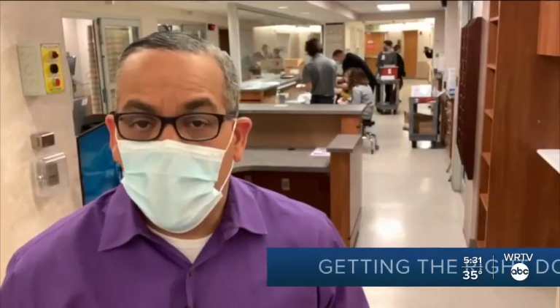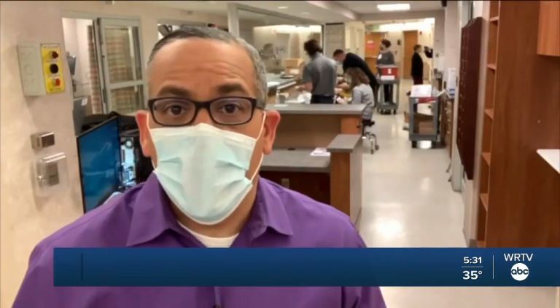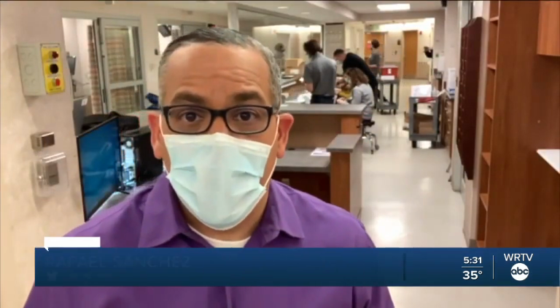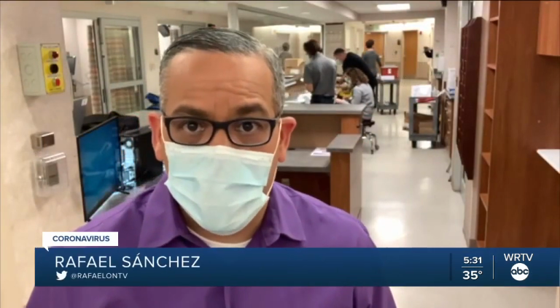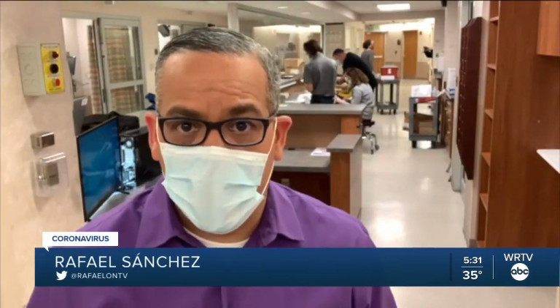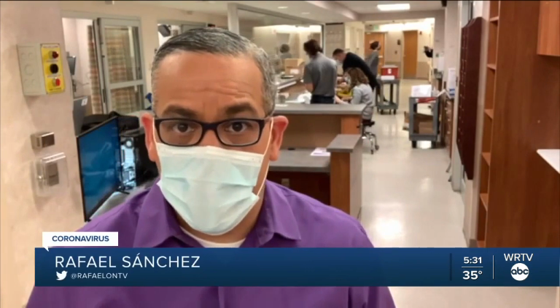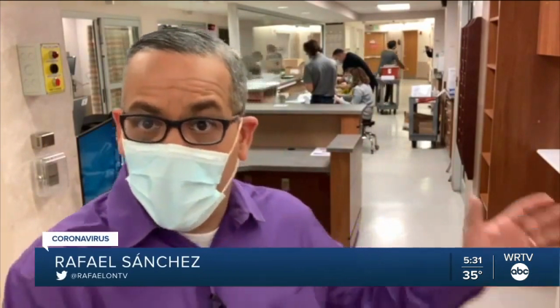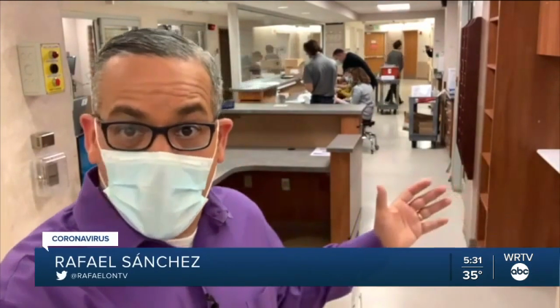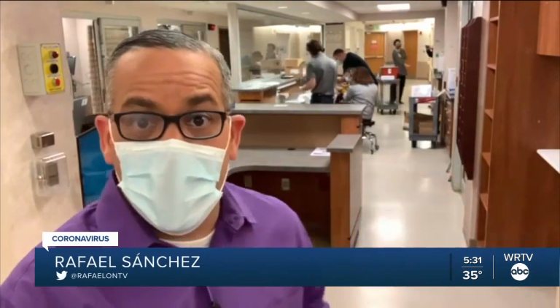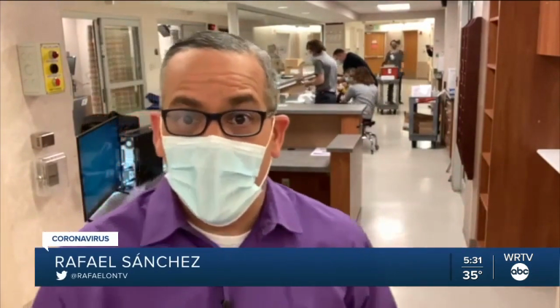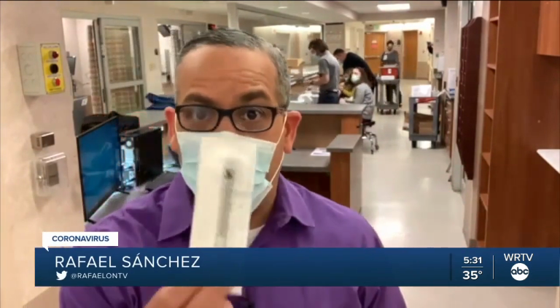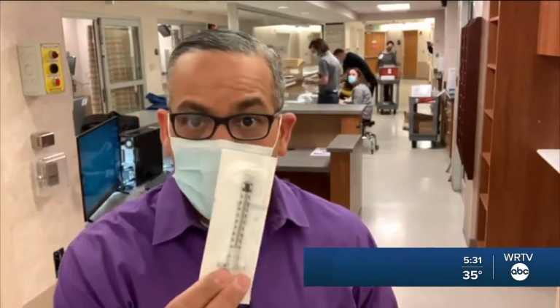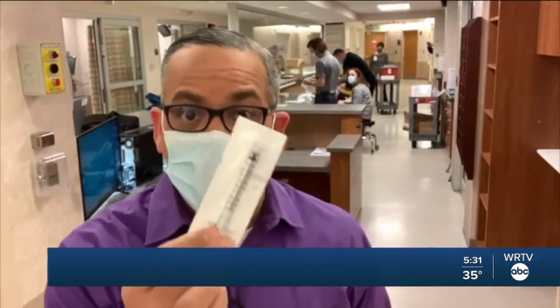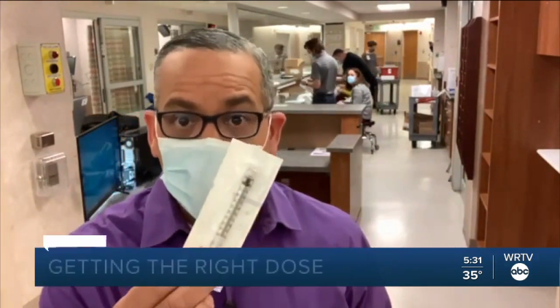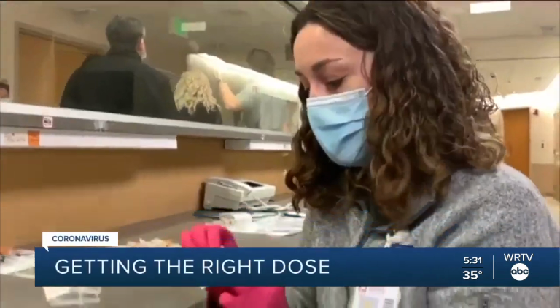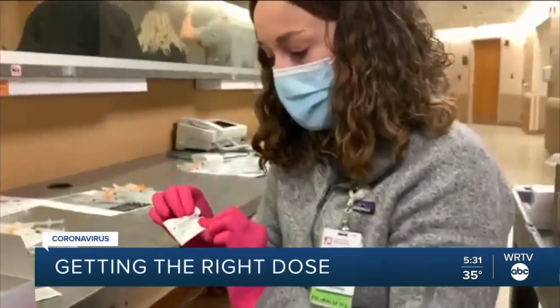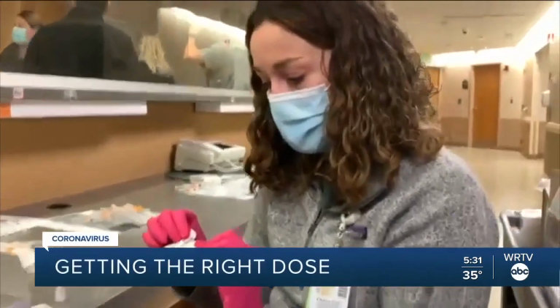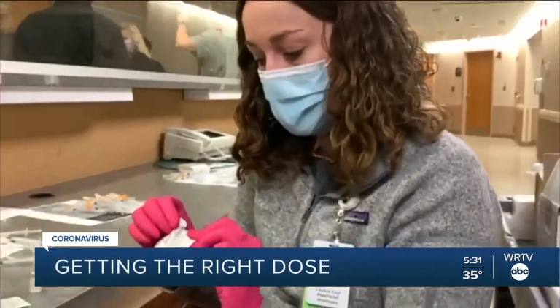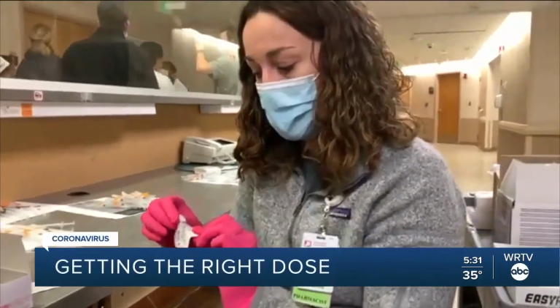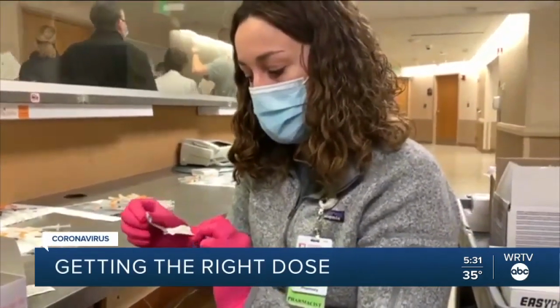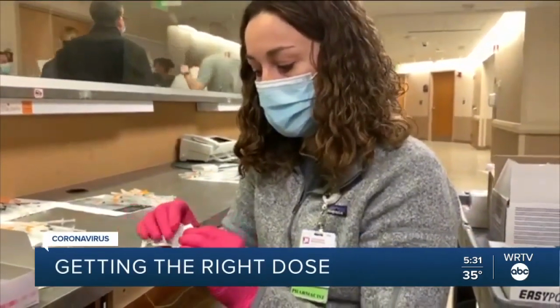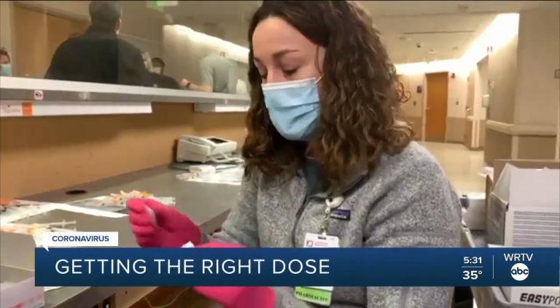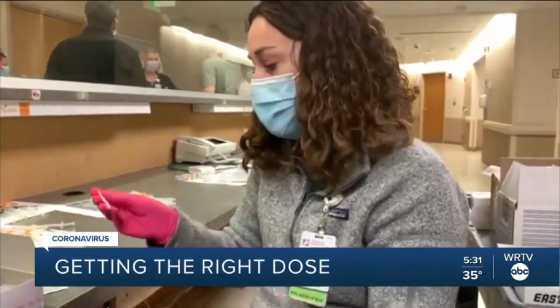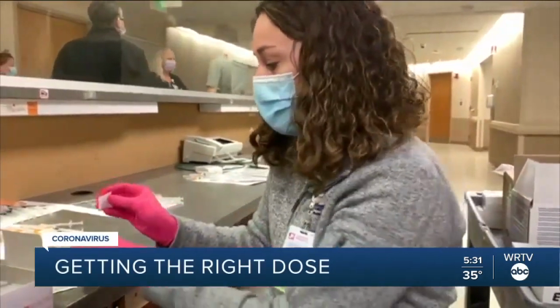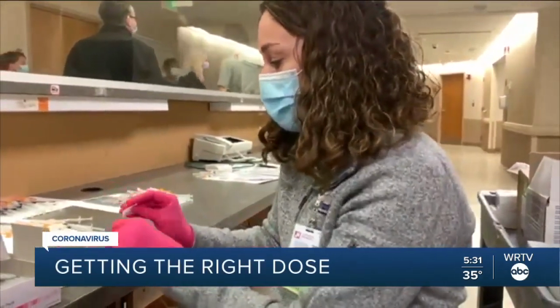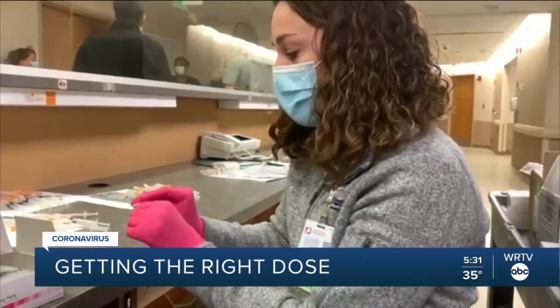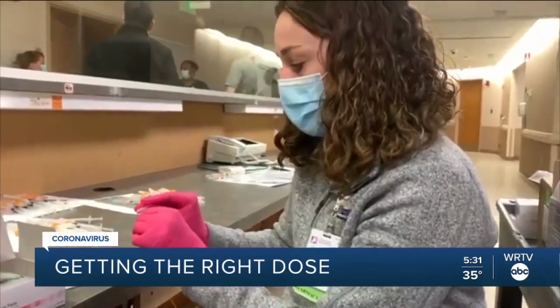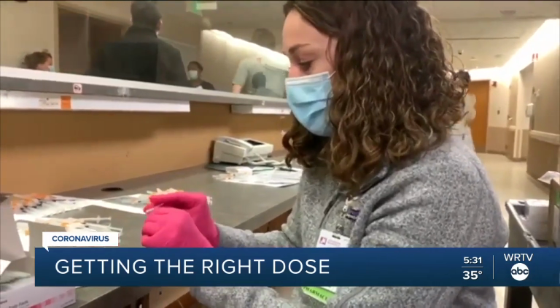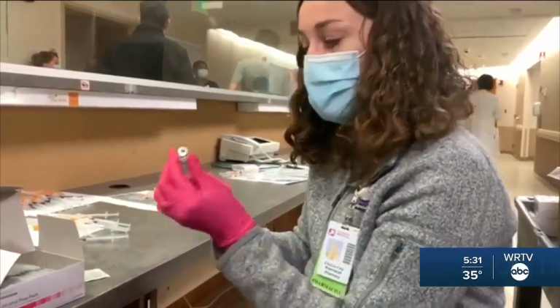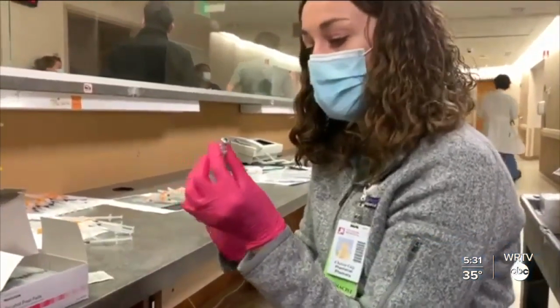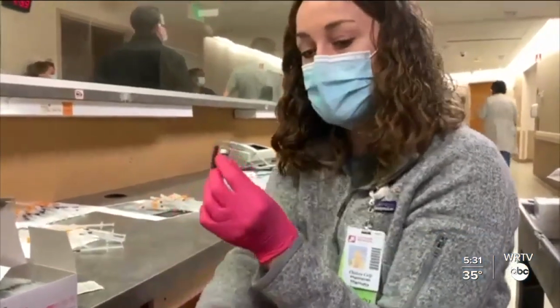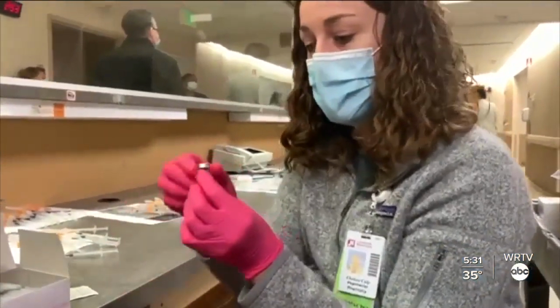Before you get the COVID-19 vaccine, a lot goes on behind the scenes to prepare this shot. Right now I'm opening up an alcohol prep pad — this is just alcohol to keep this top sanitary. This is the COVID vaccine vial.